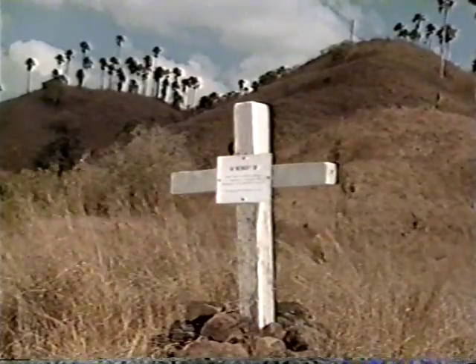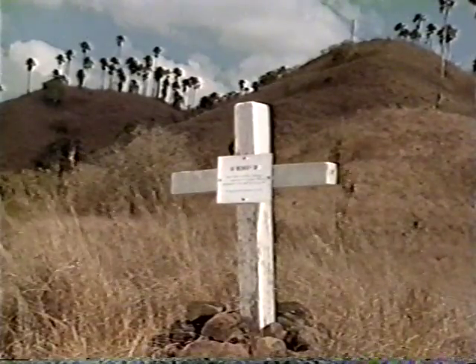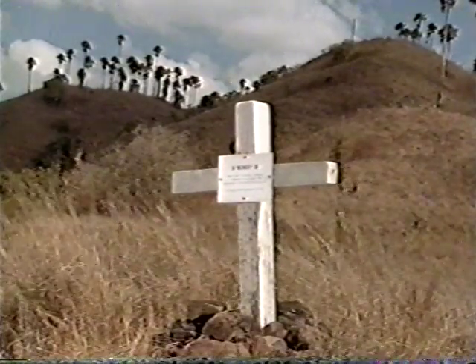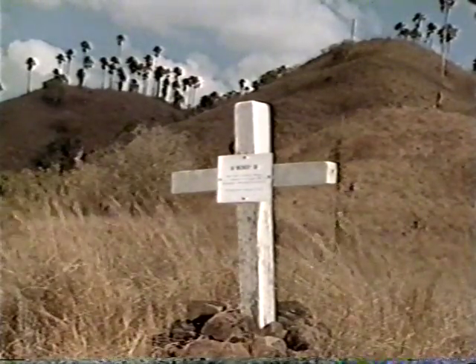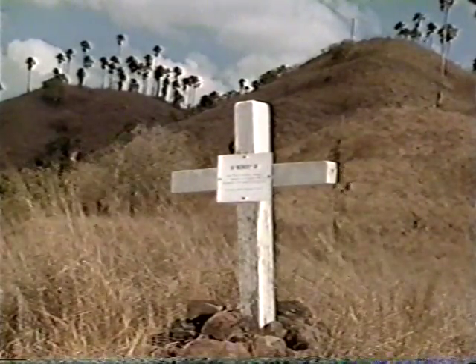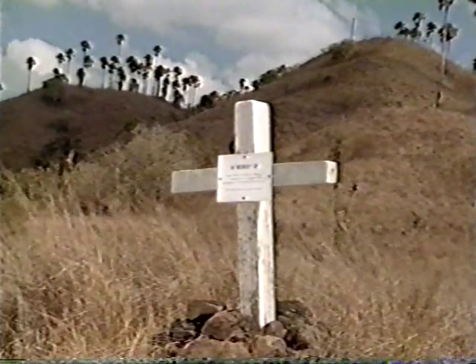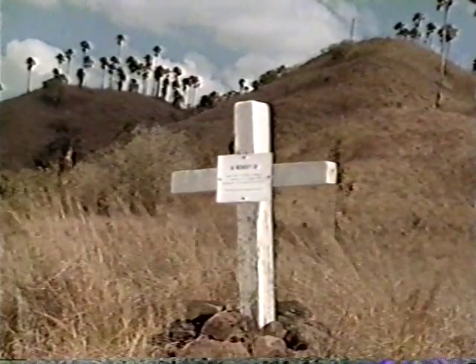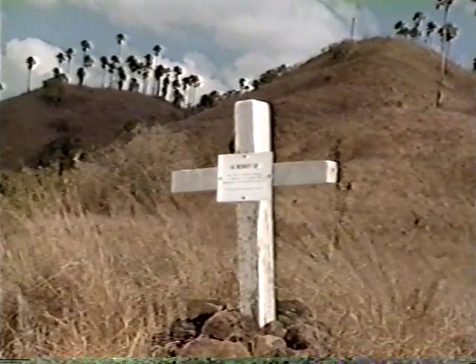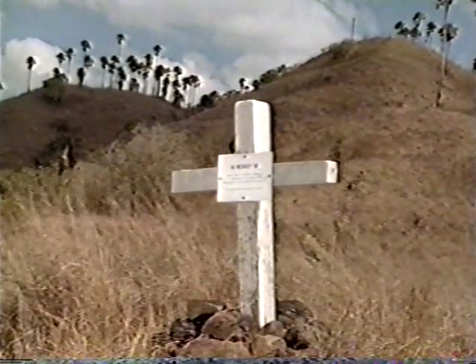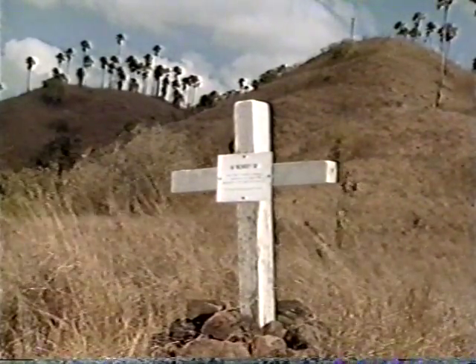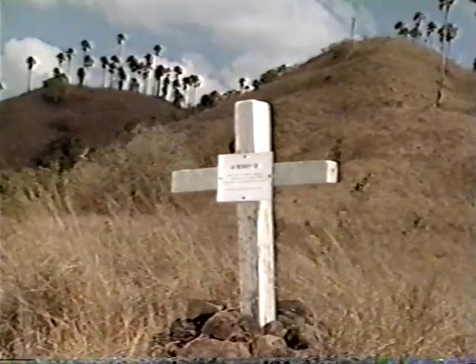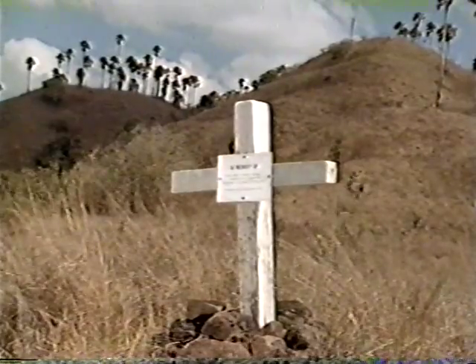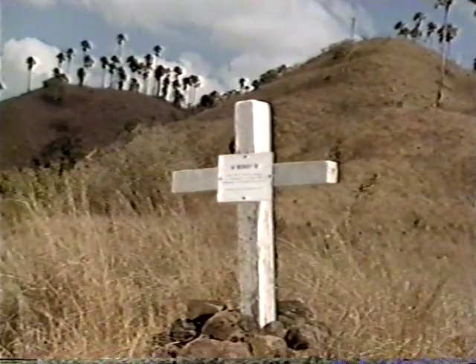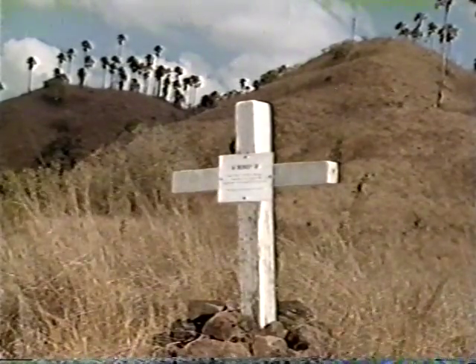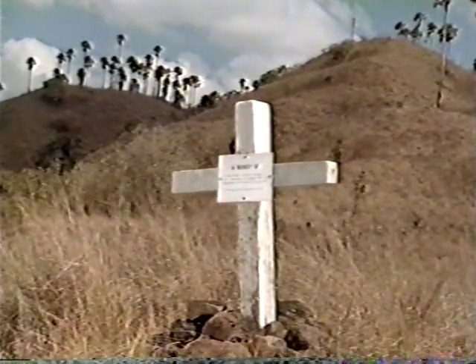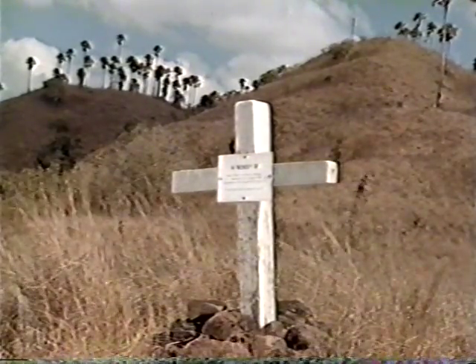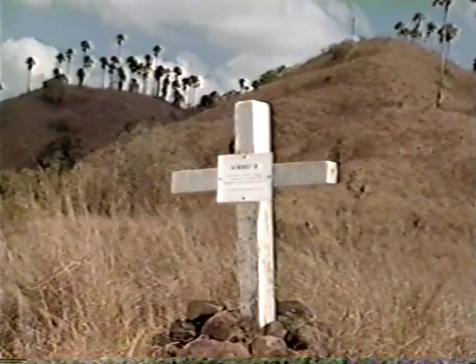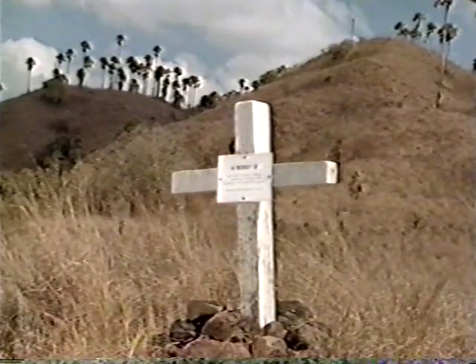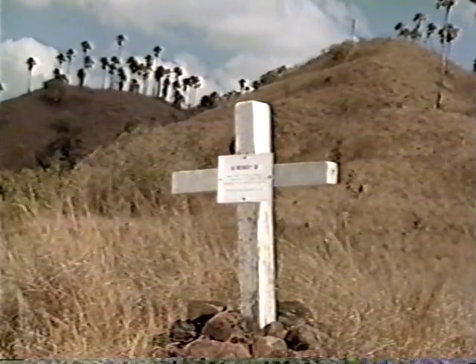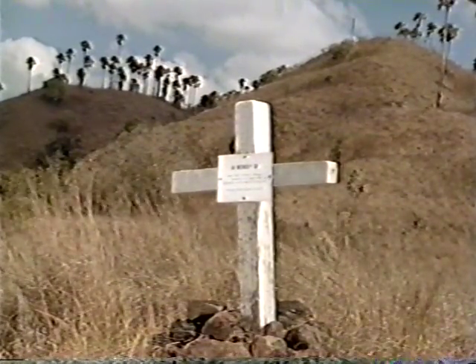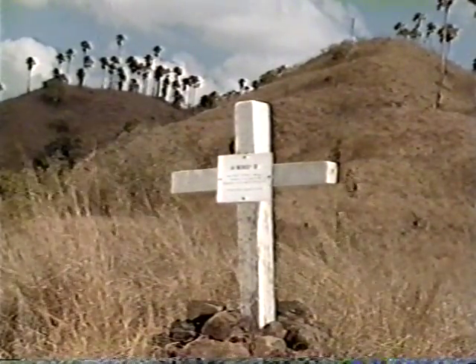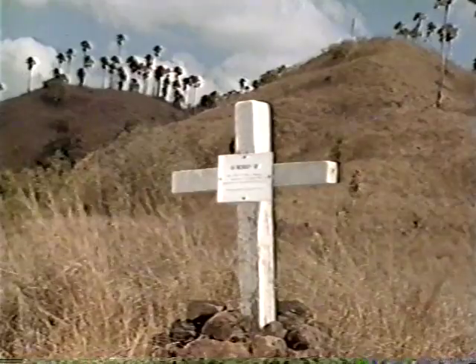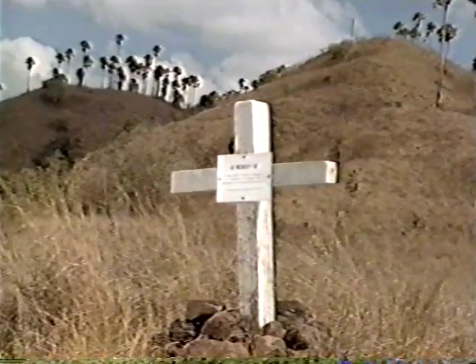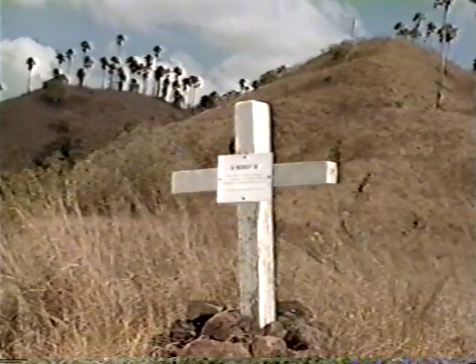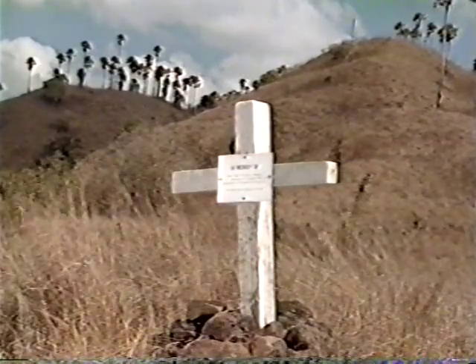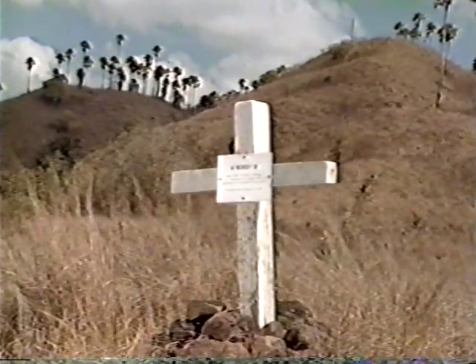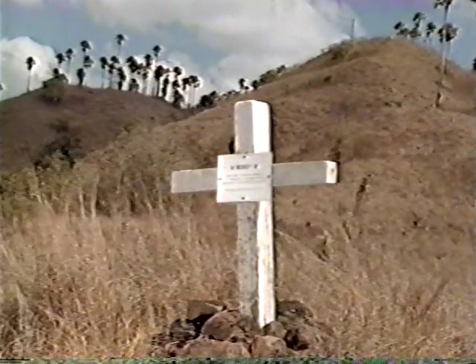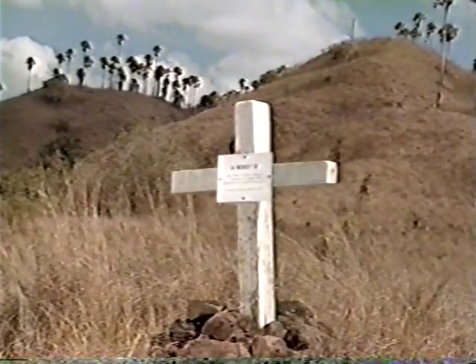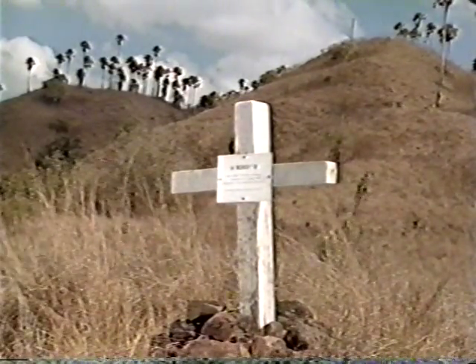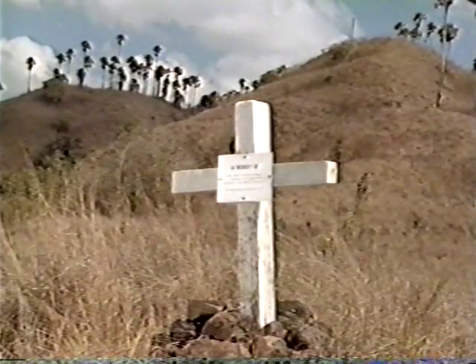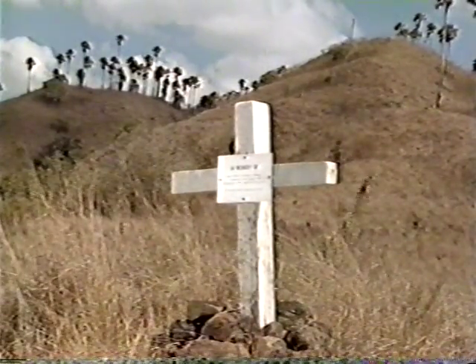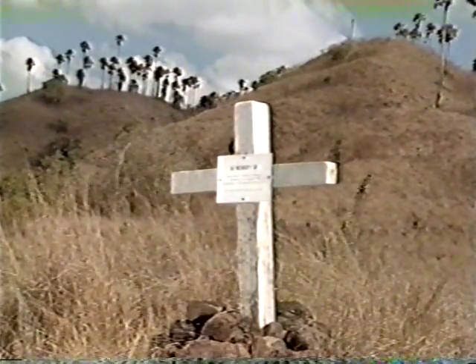The Baron was tired and sat down to rest, telling the rest of his group to go on without him and pick him up on the way back. When the group returned, the Baron was nowhere to be found. An exhaustive search turned up only his hat, his camera, and a bloody shoe.